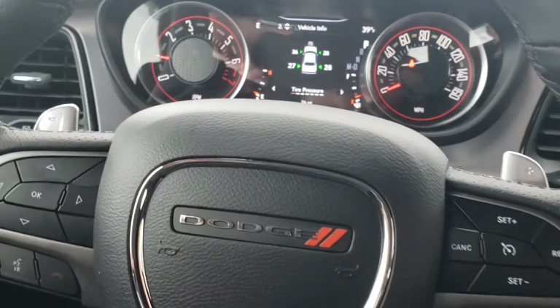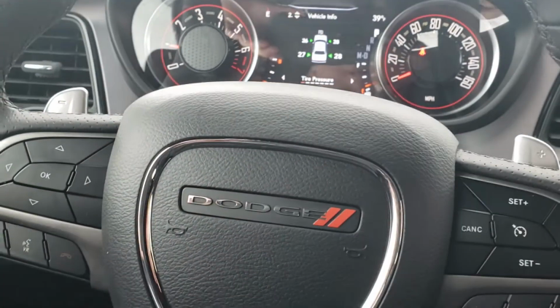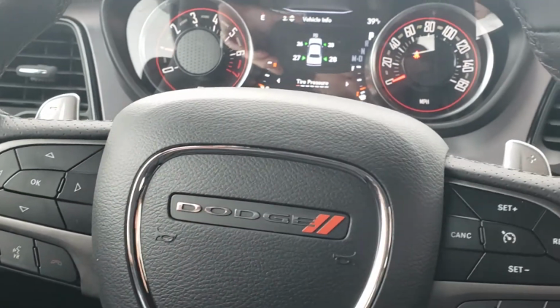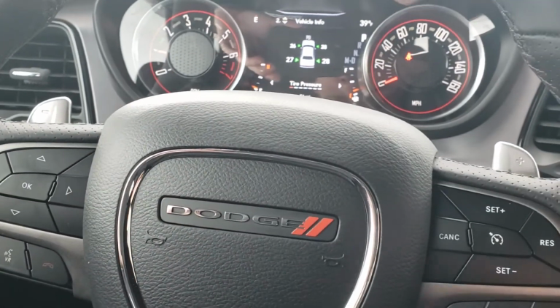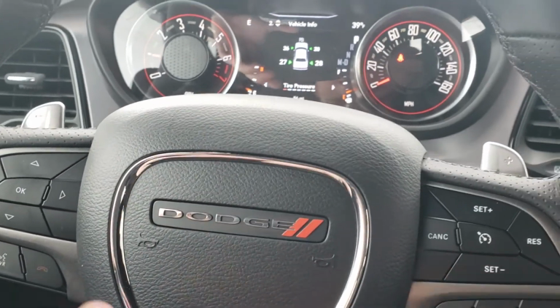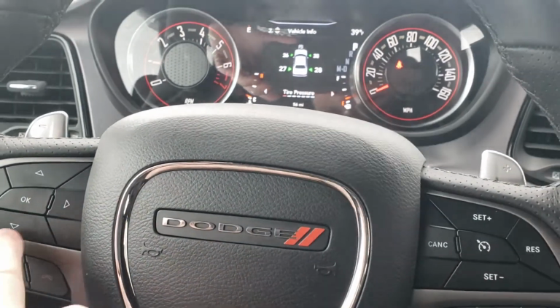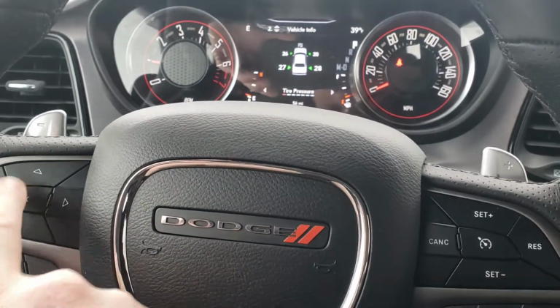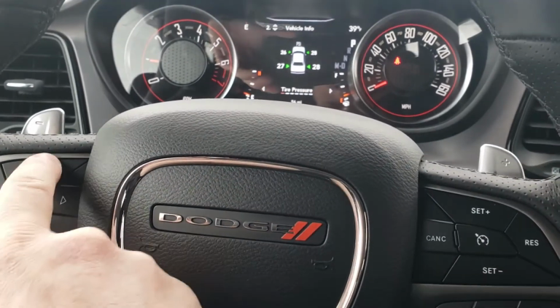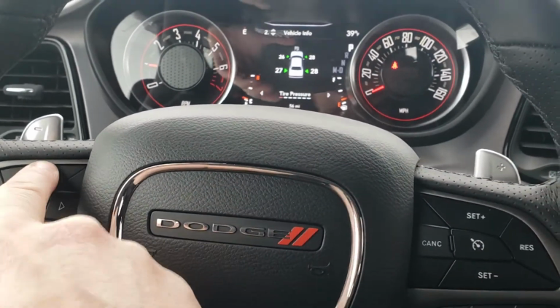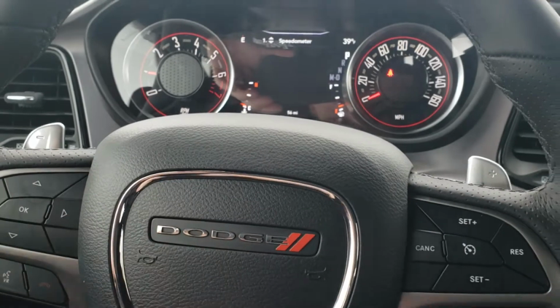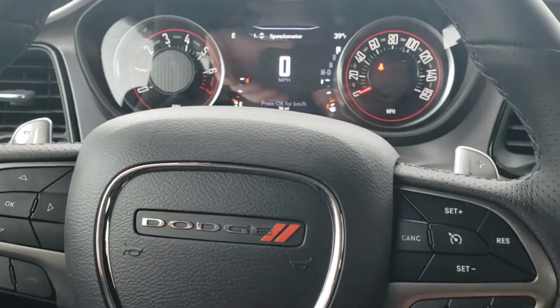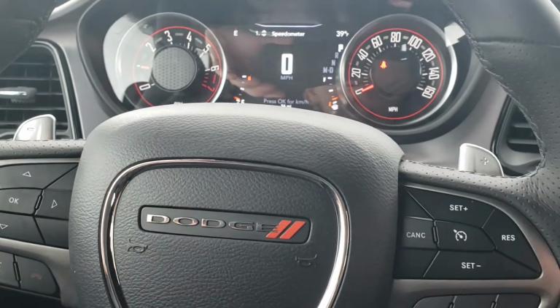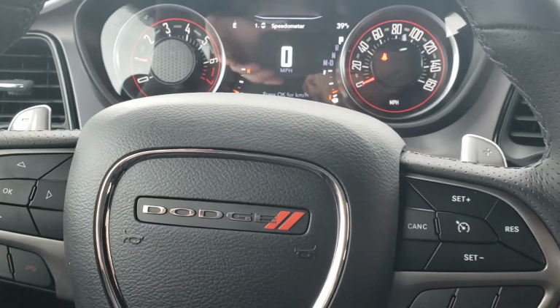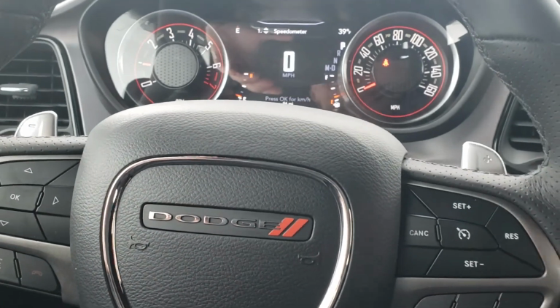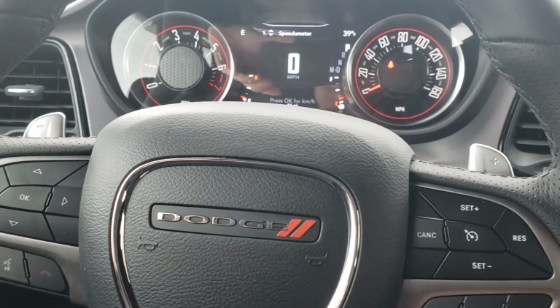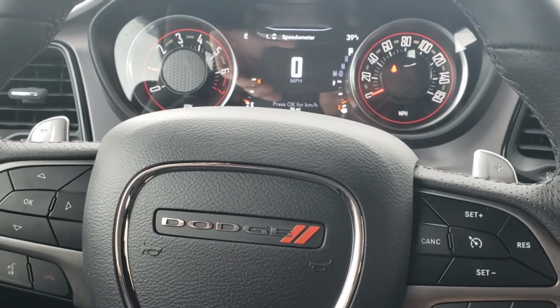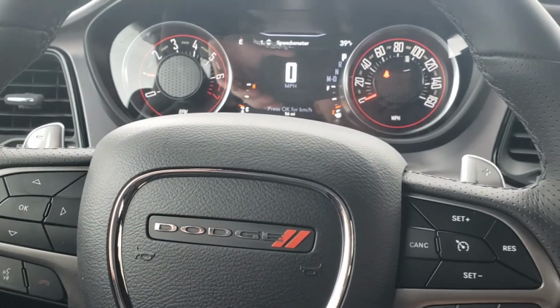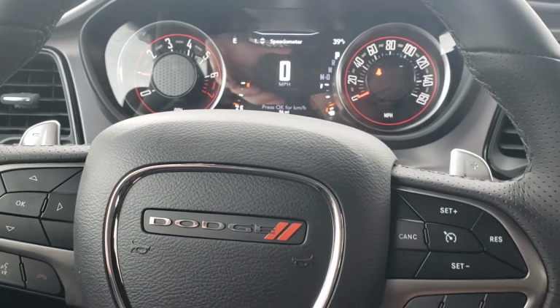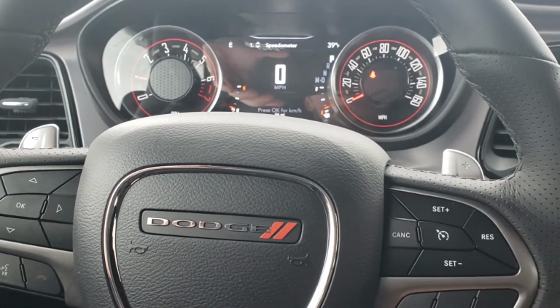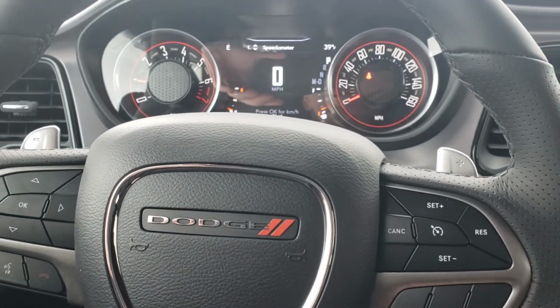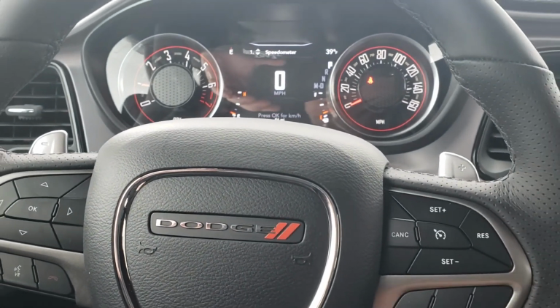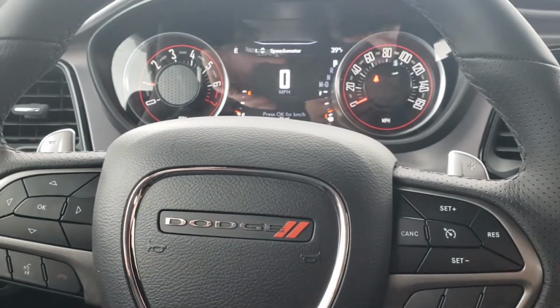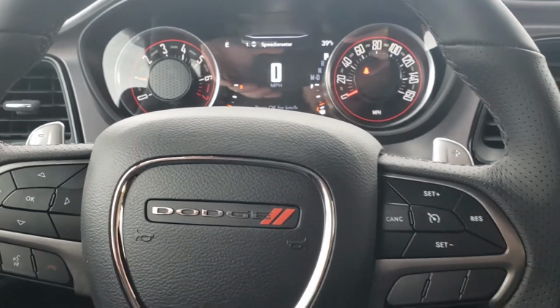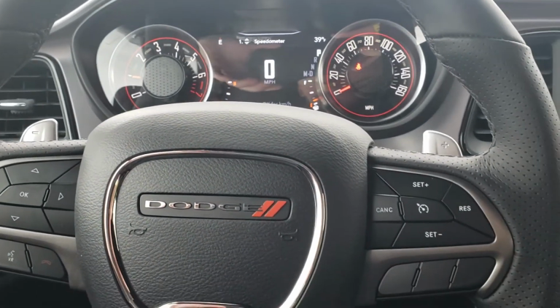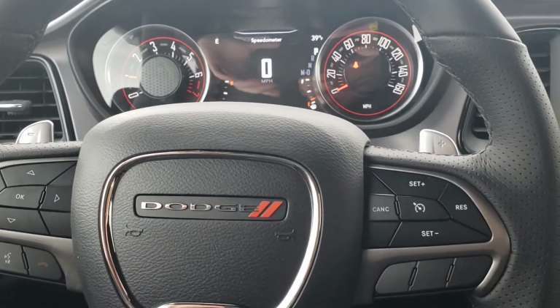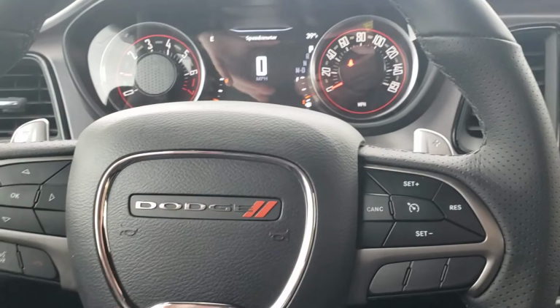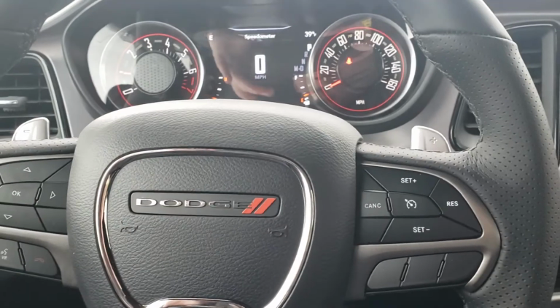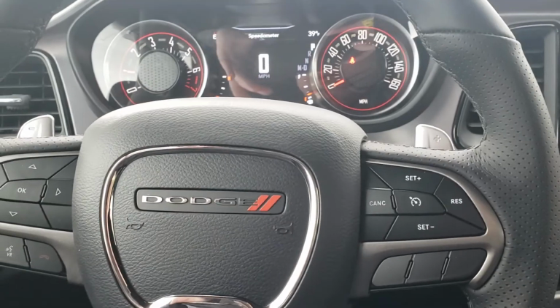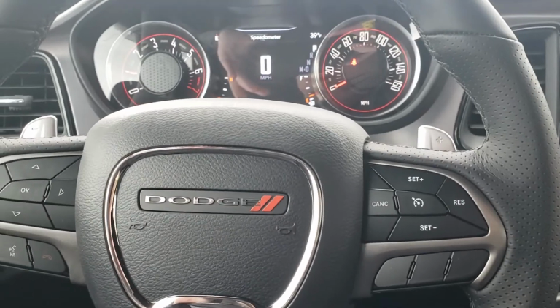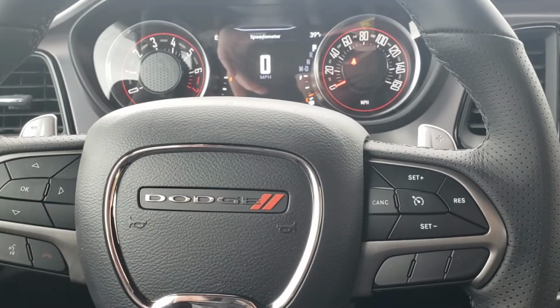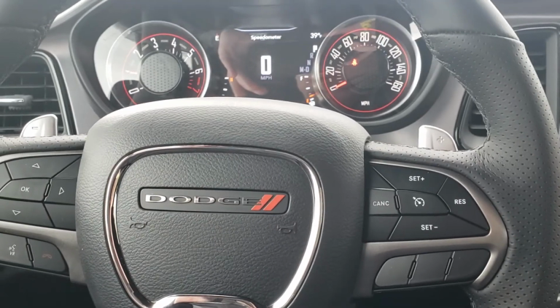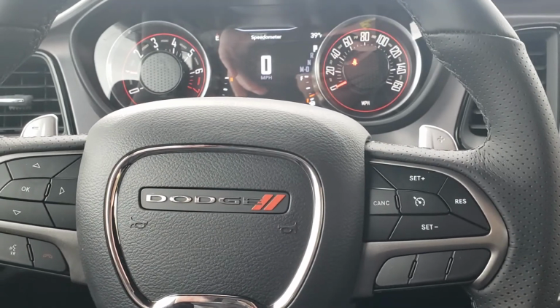Again, this is Jim here at East Tennessee Dodge giving you a quick video of the 2019 Dodge Challenger that you found online. 931-787-9548.